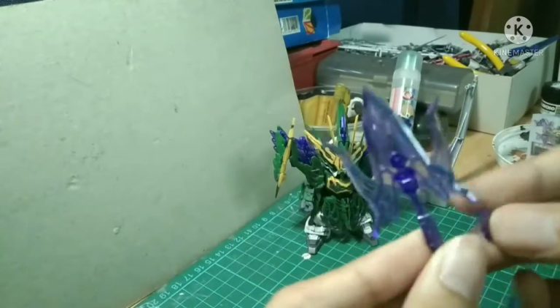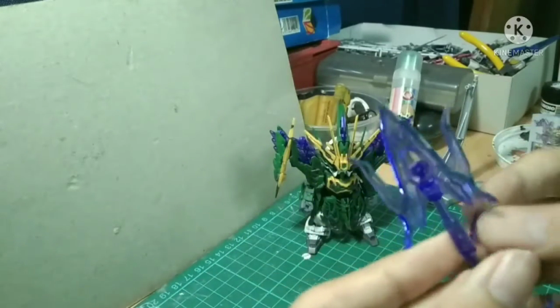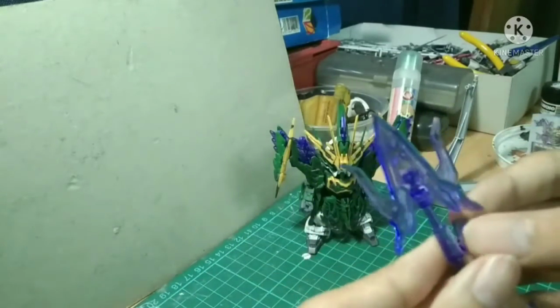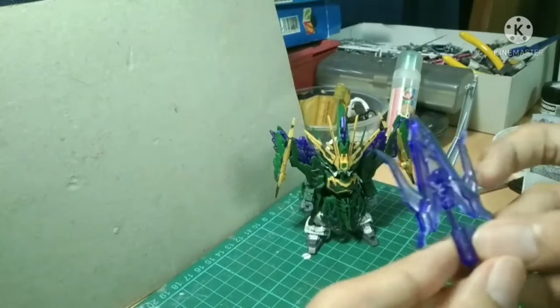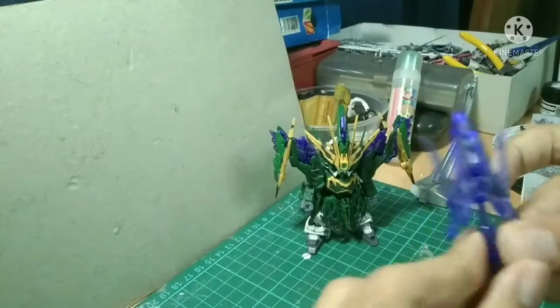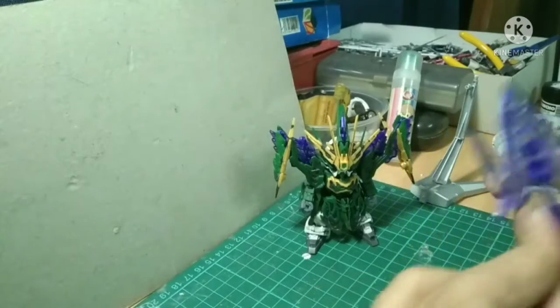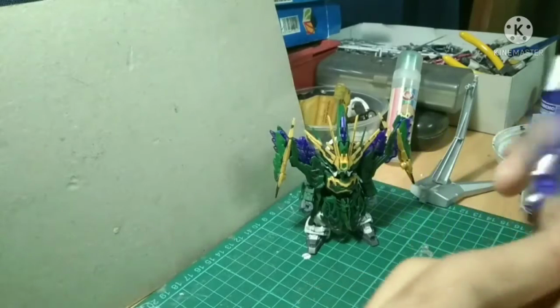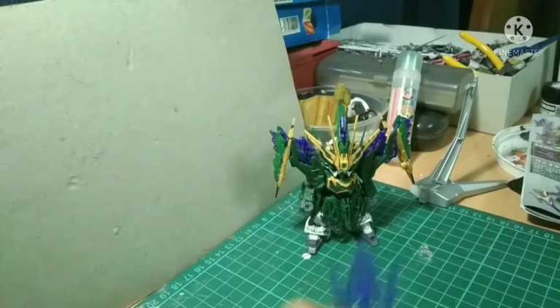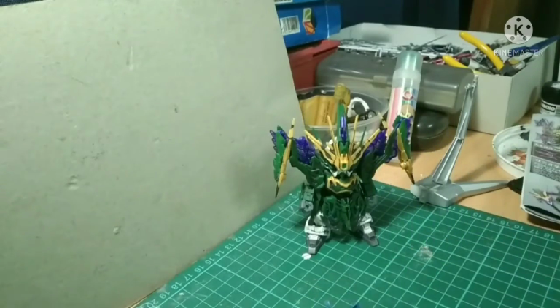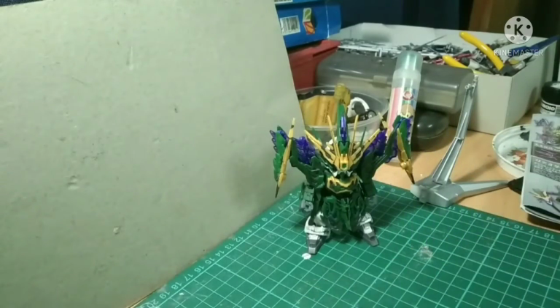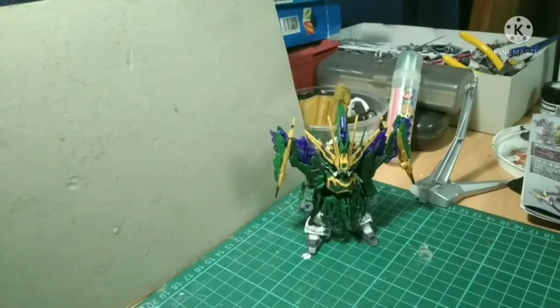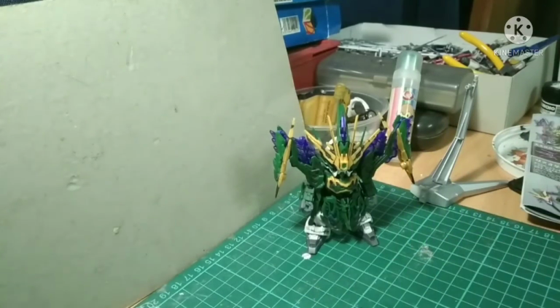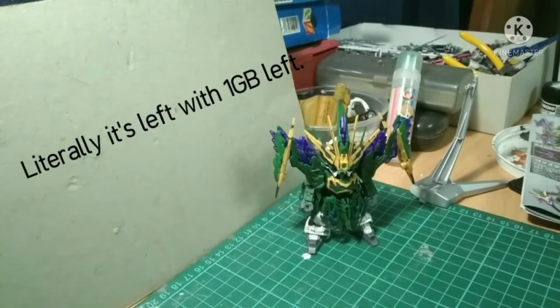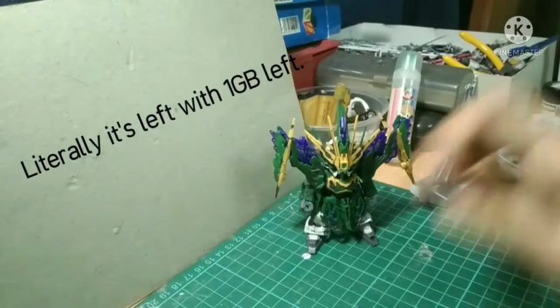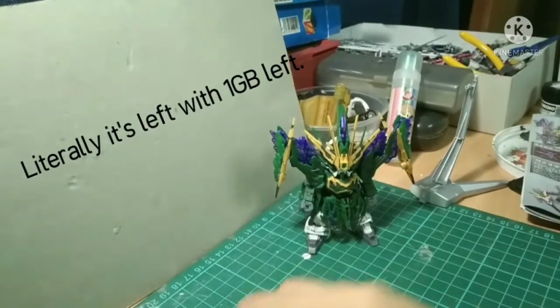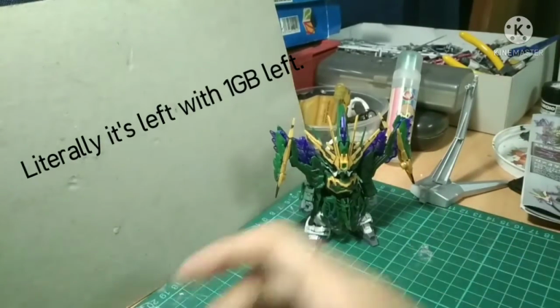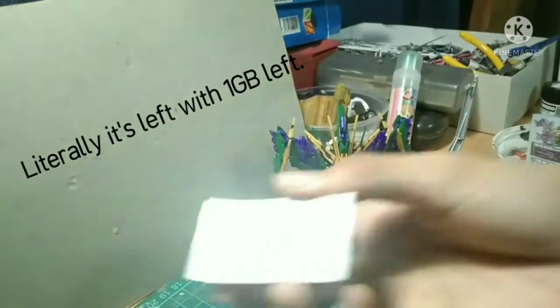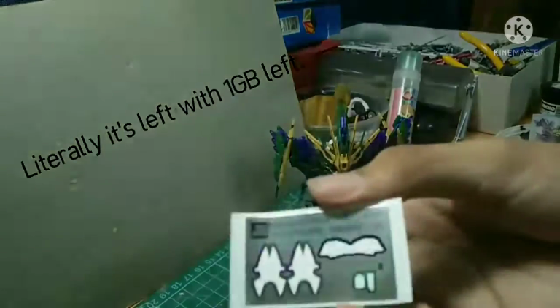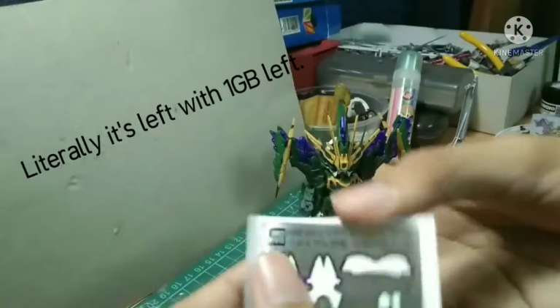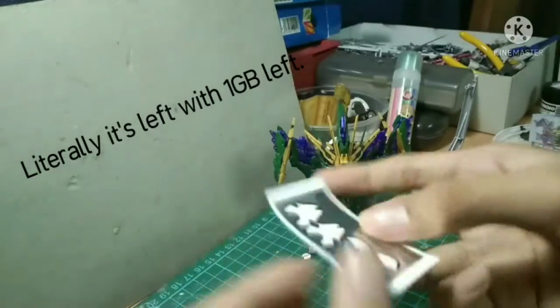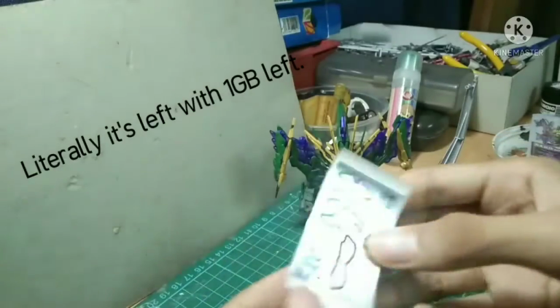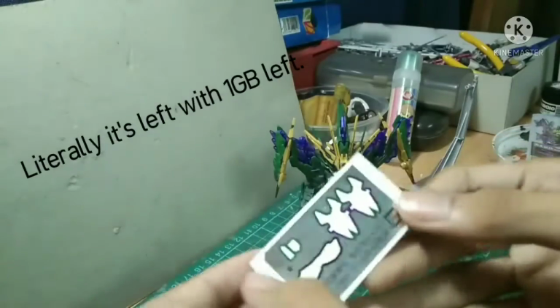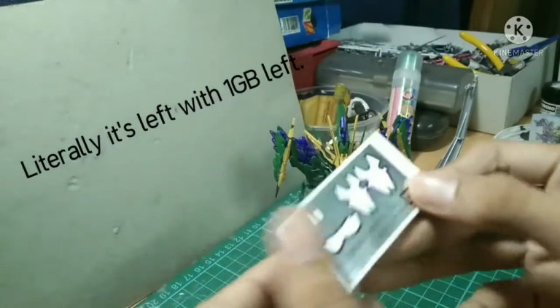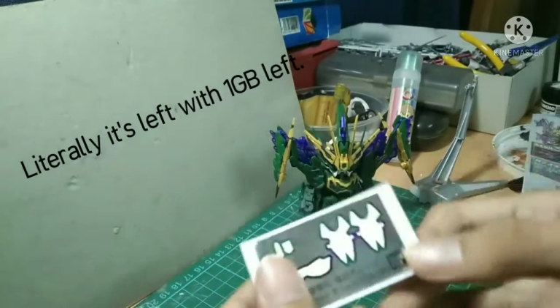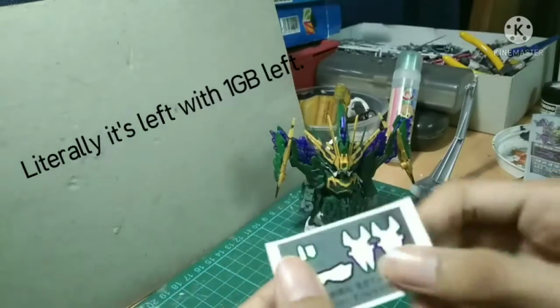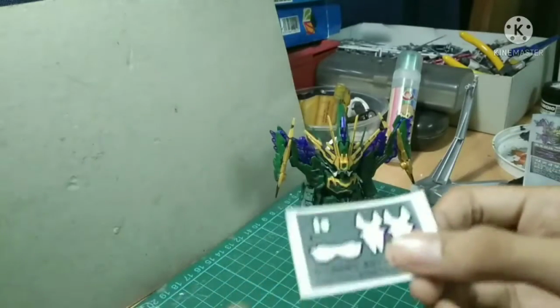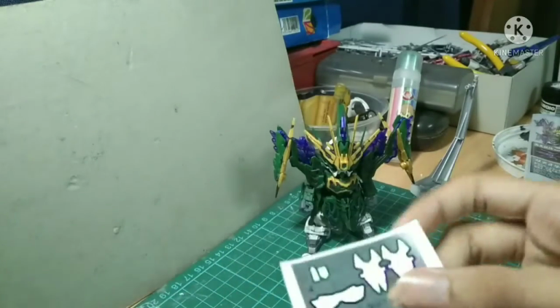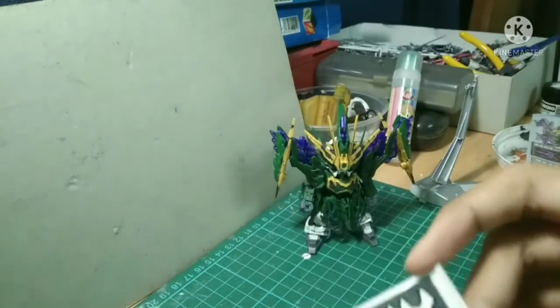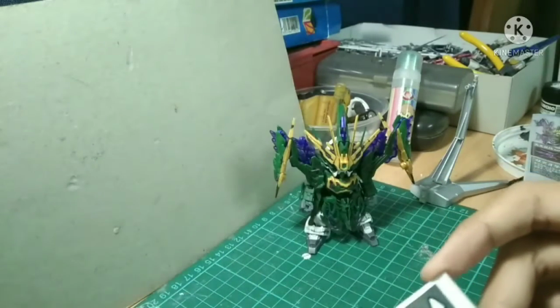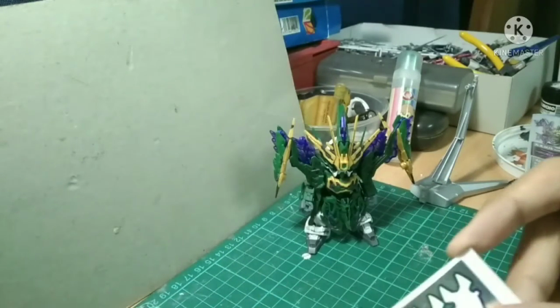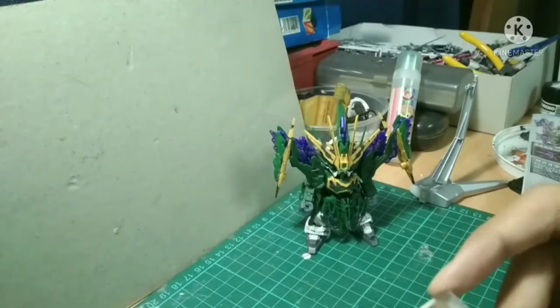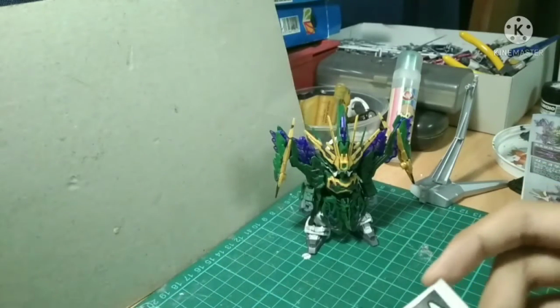The reason I'm reviewing it so fast is because my storage space is not much. And the eye sticker, which is not good — not very good at all.